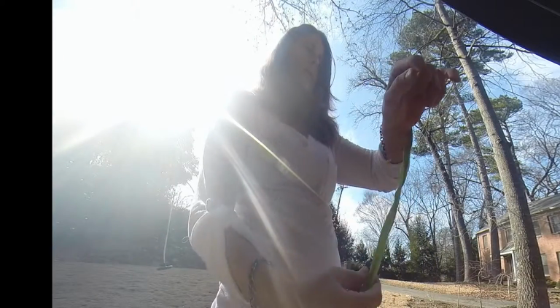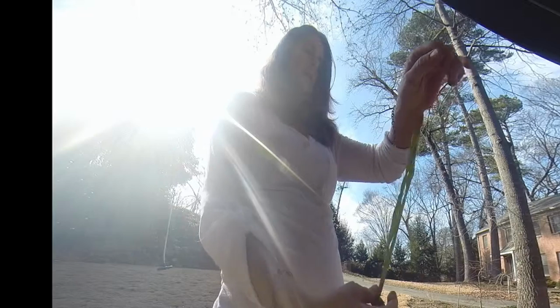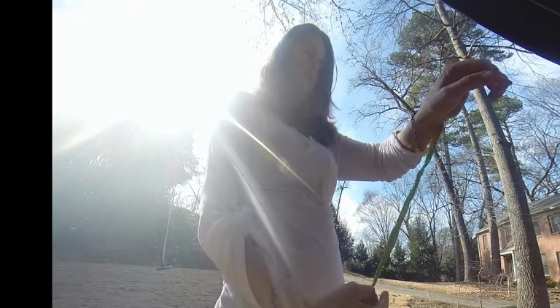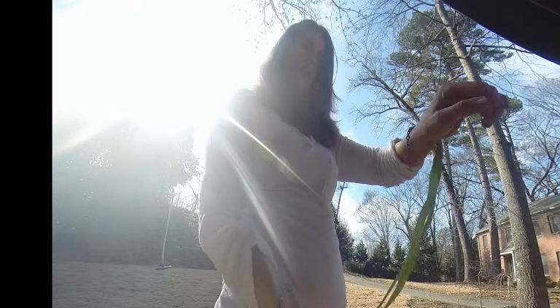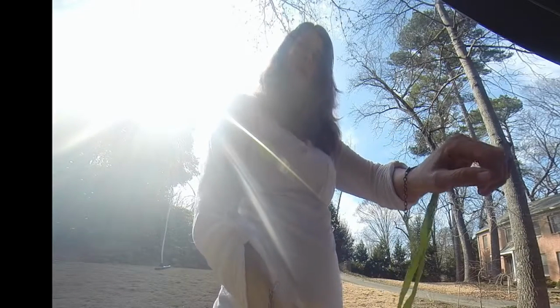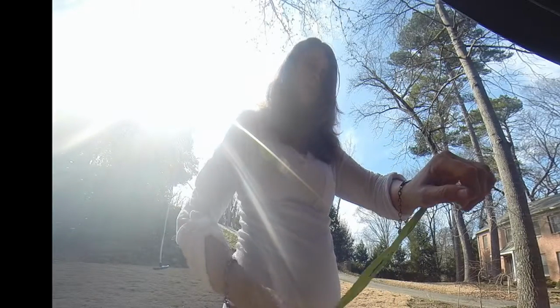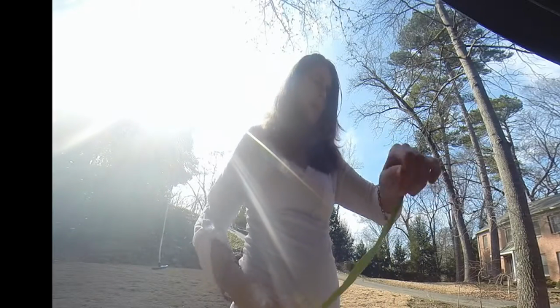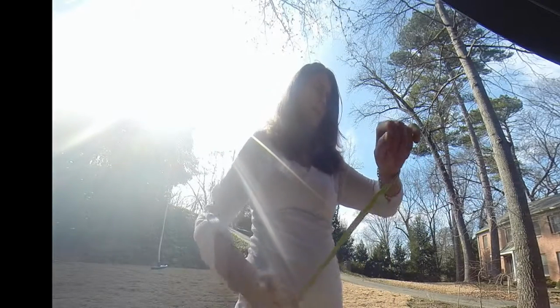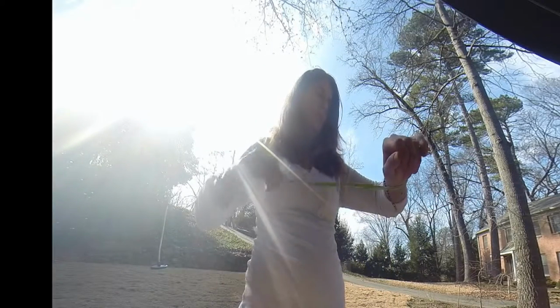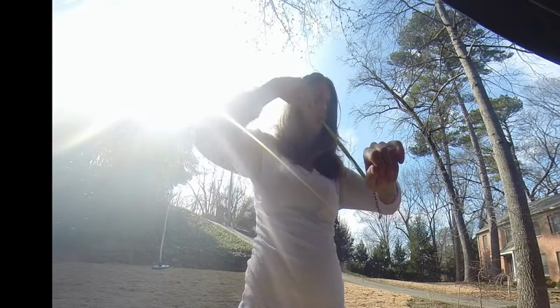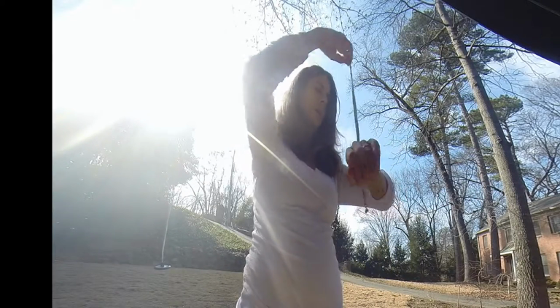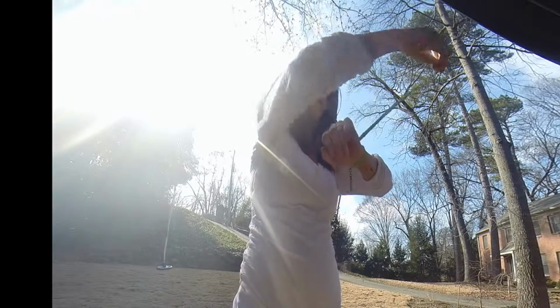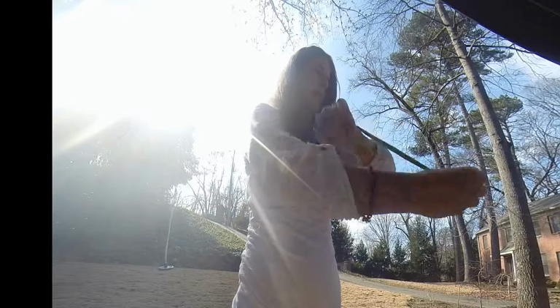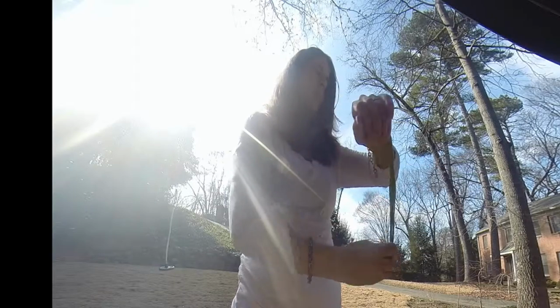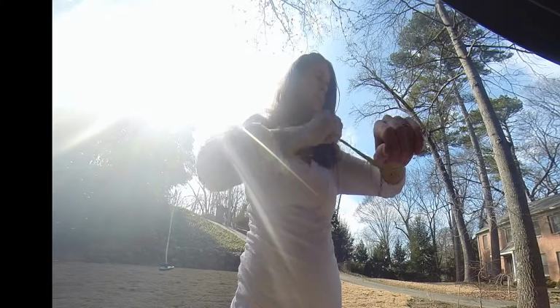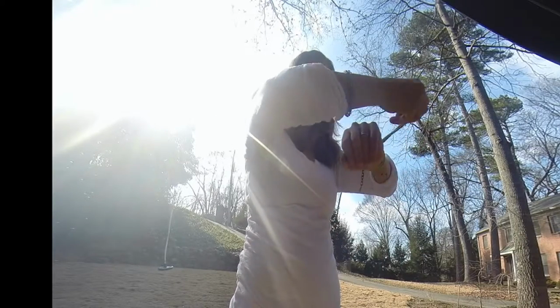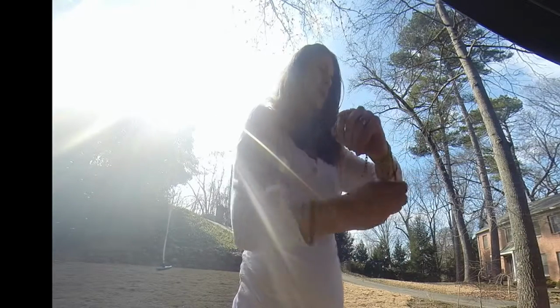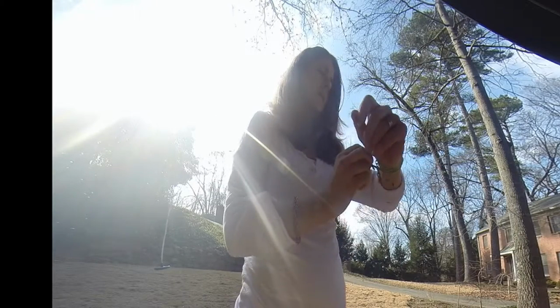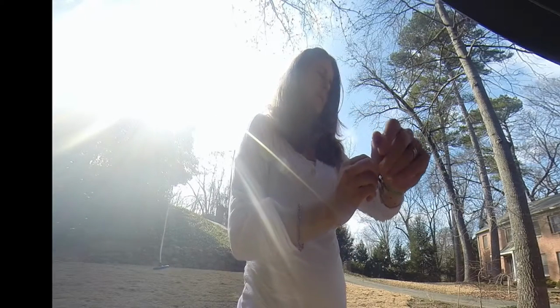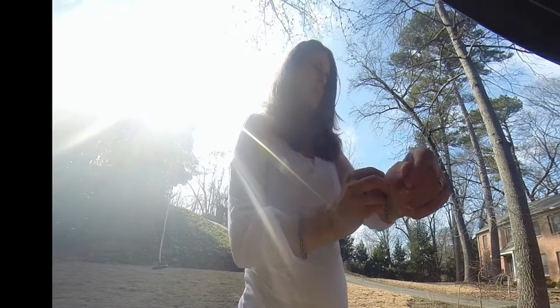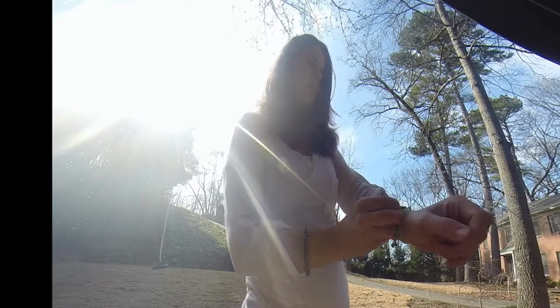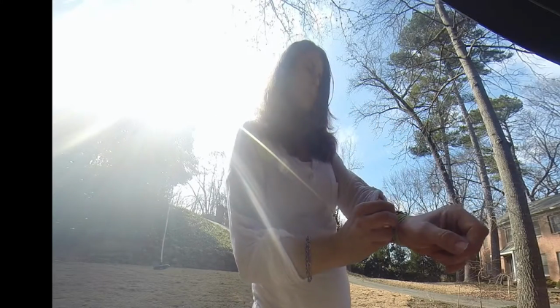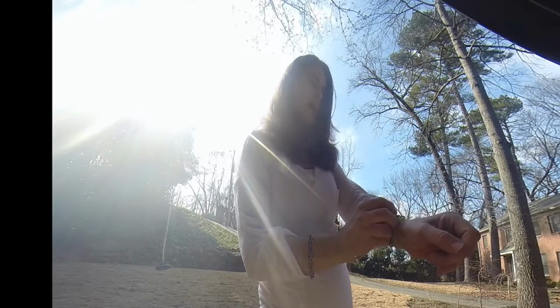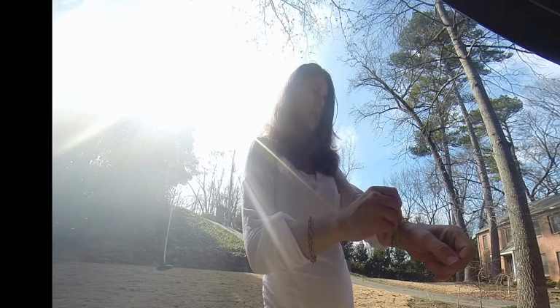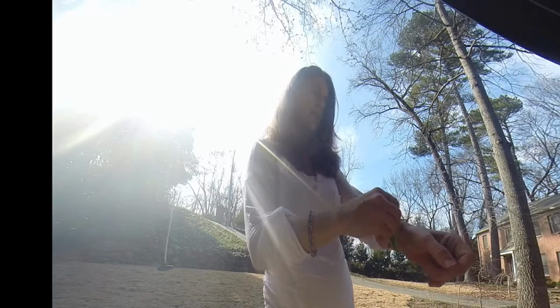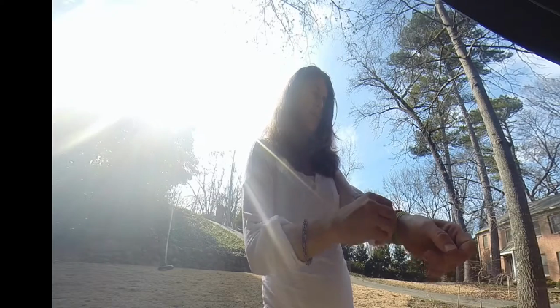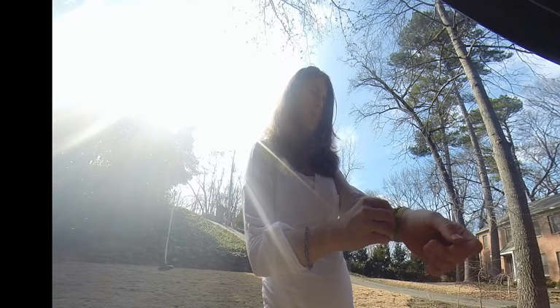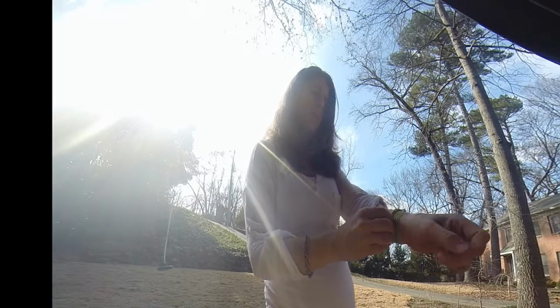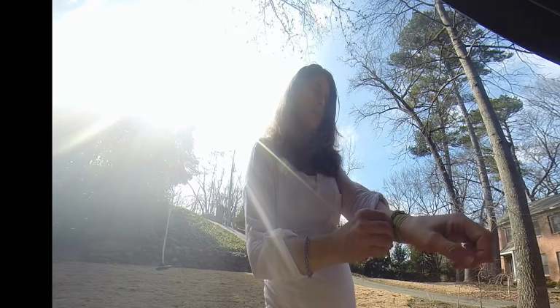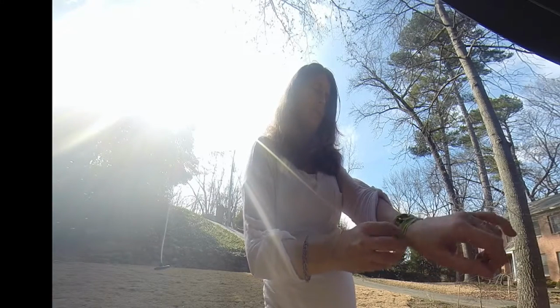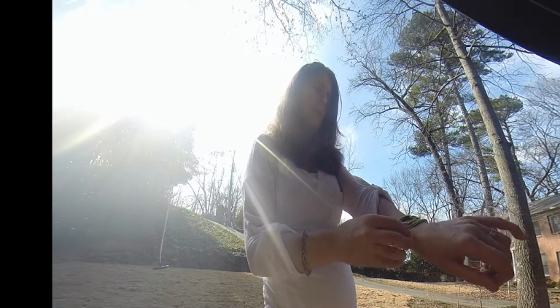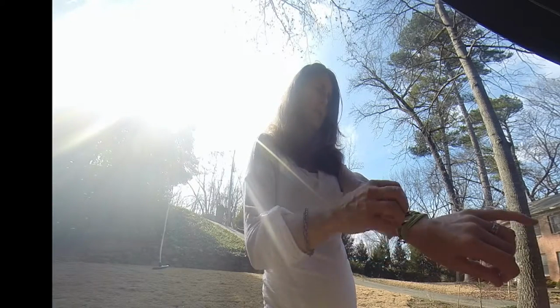Take the silk with the clasp on the end and pull it towards you and around back once, twice, and then snugly put the clasp in anywhere in the chain, somewhere where it fits you nice and snug.